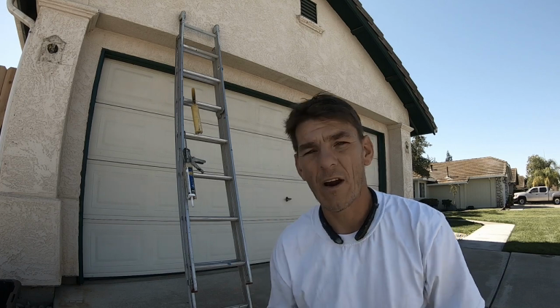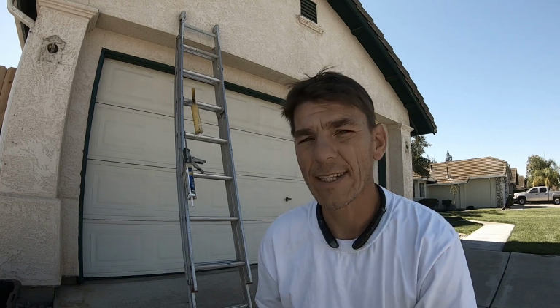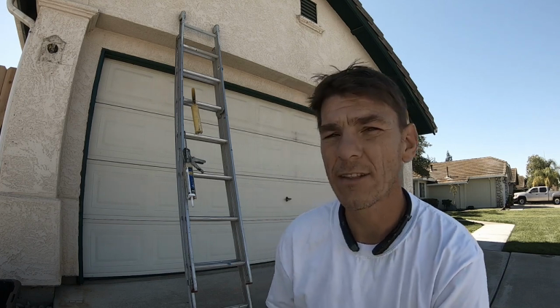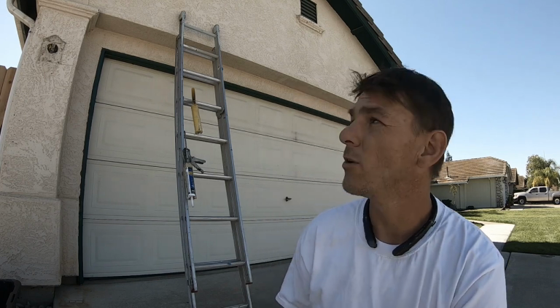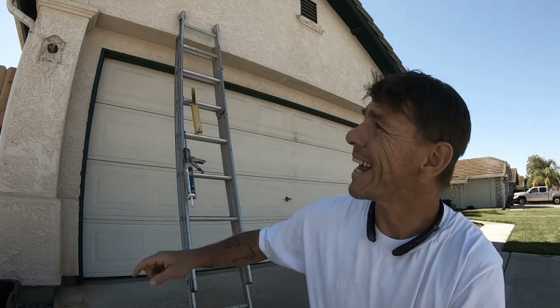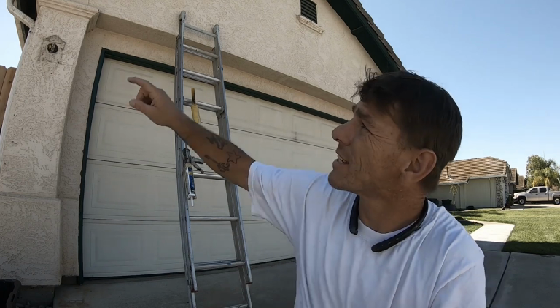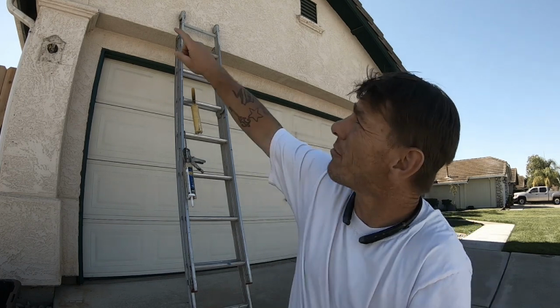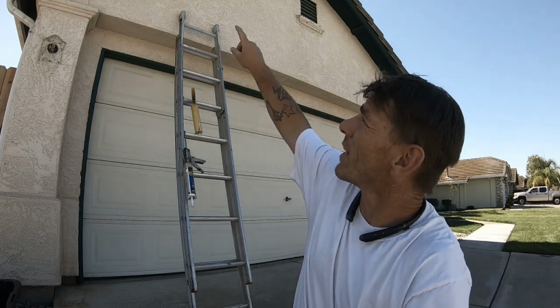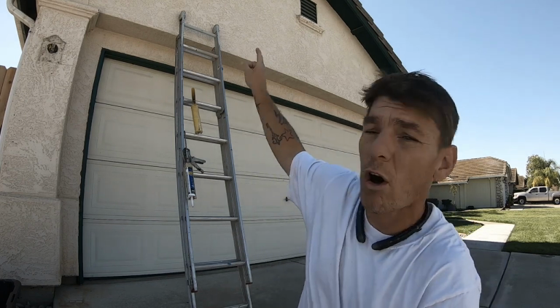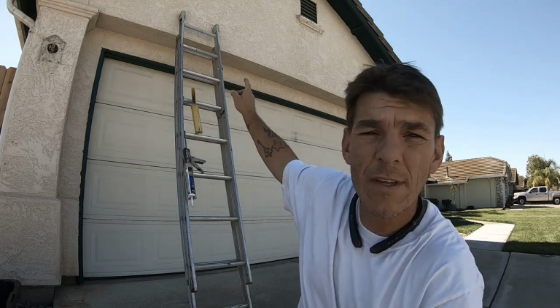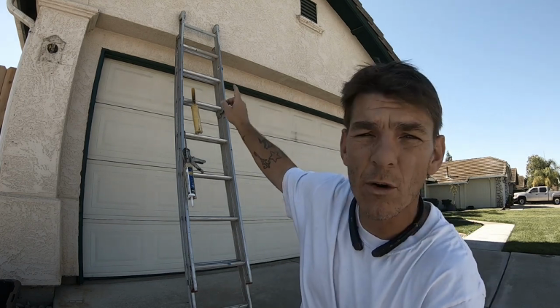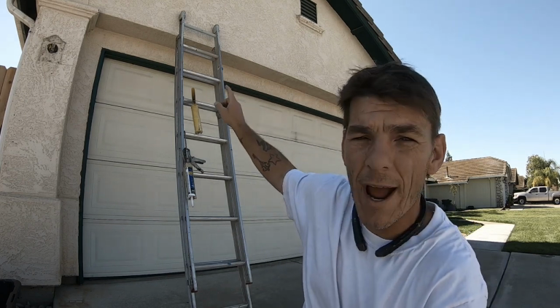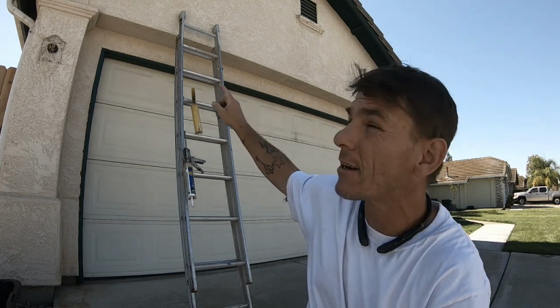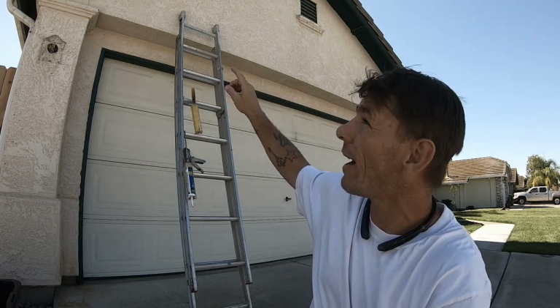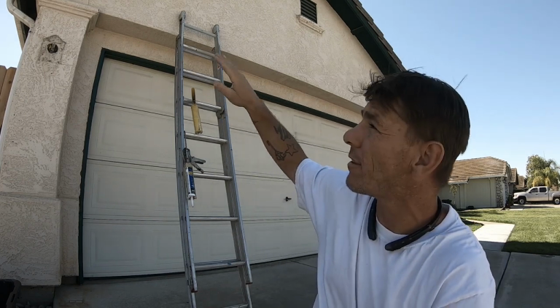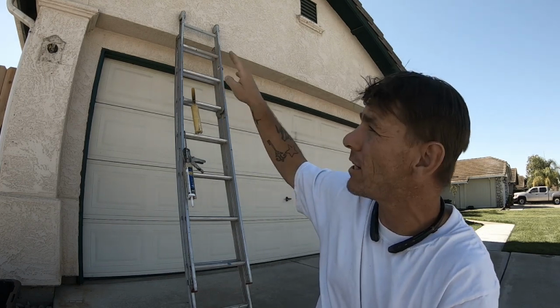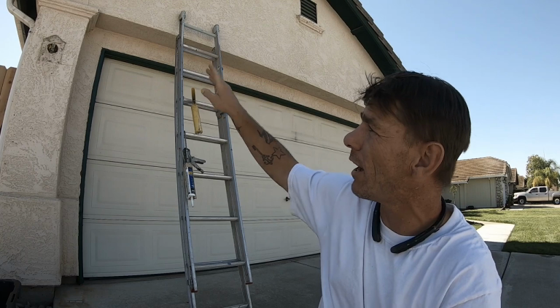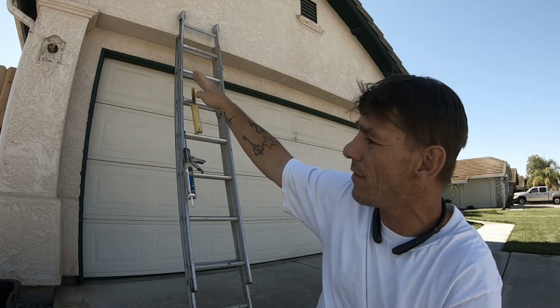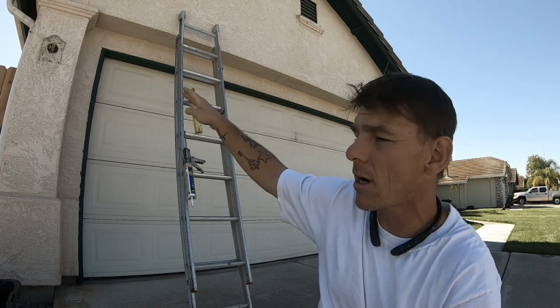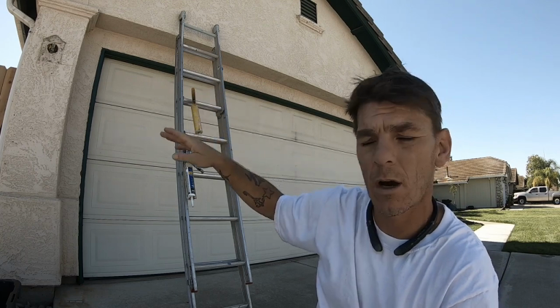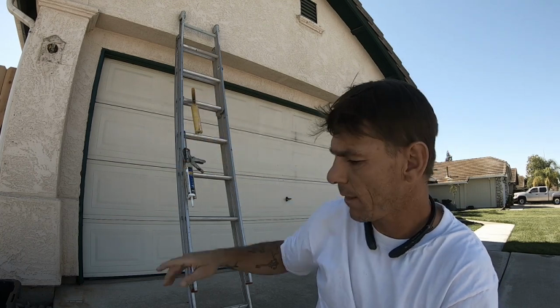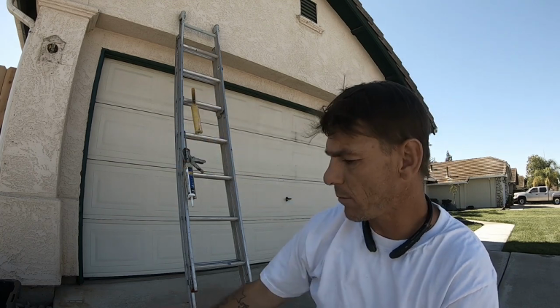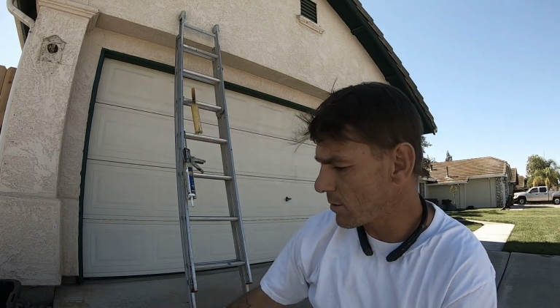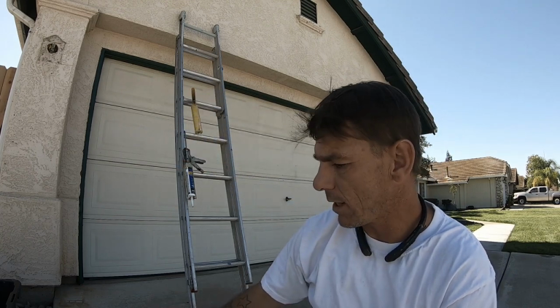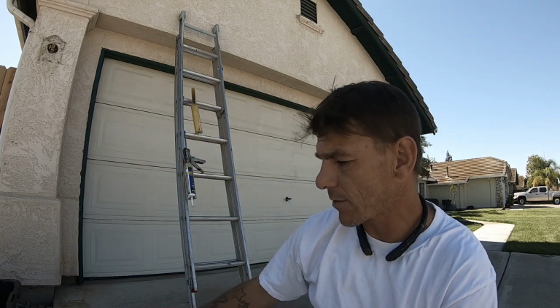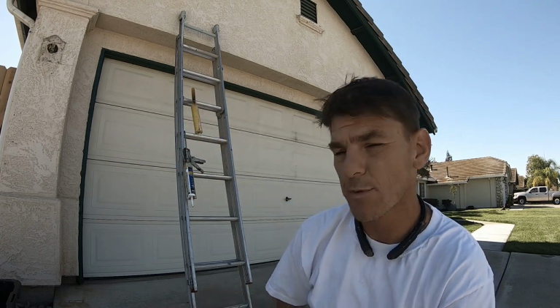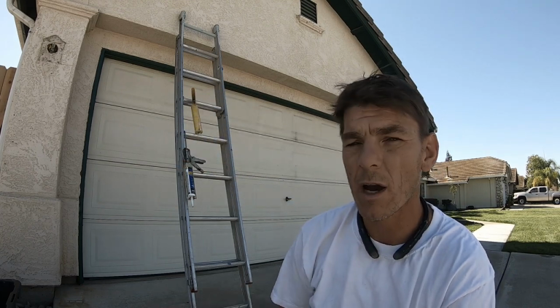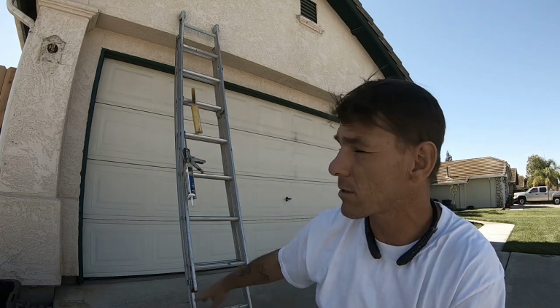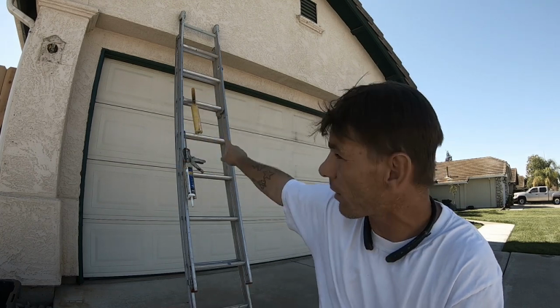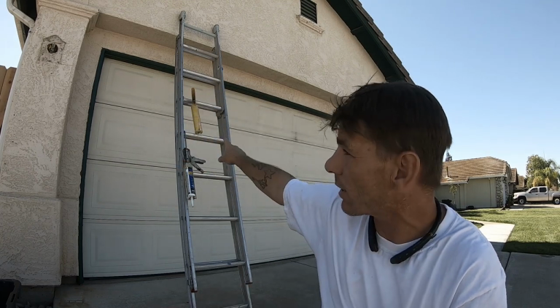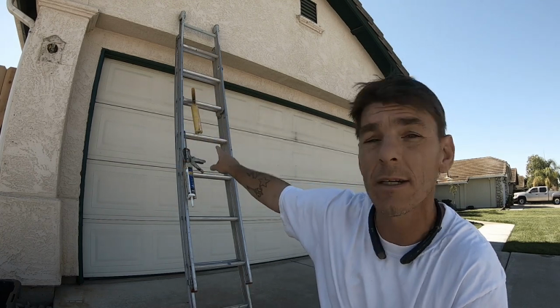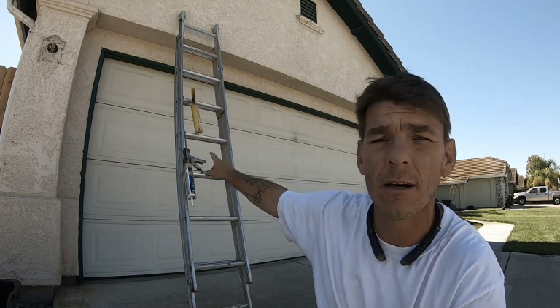Alright guys, day two. Today is gonna be filling in all these little cracks that we have in the fascia and in the stucco. We're gonna be using different types of caulking so we got our caulking guns out.